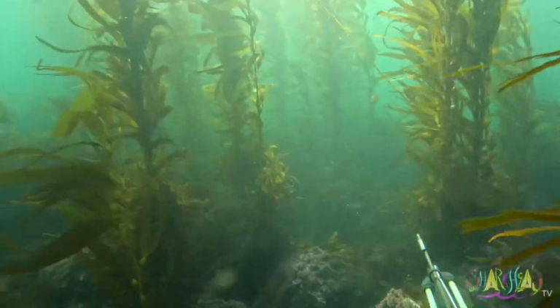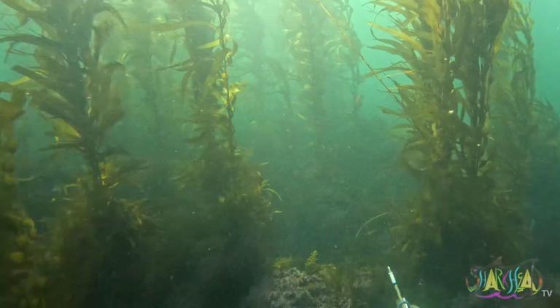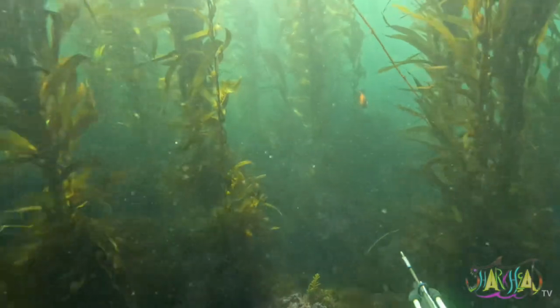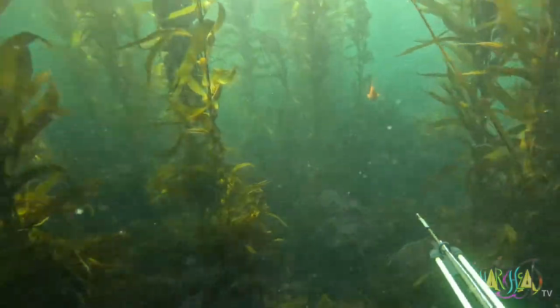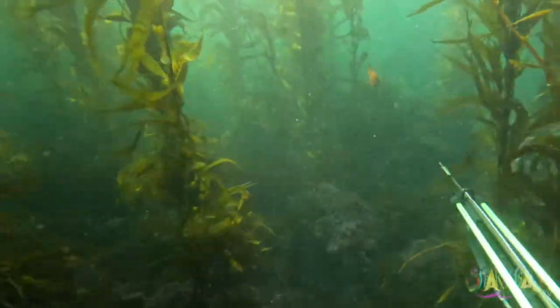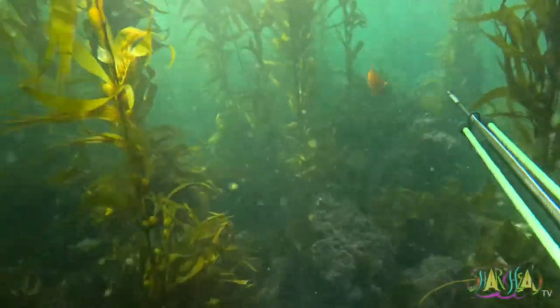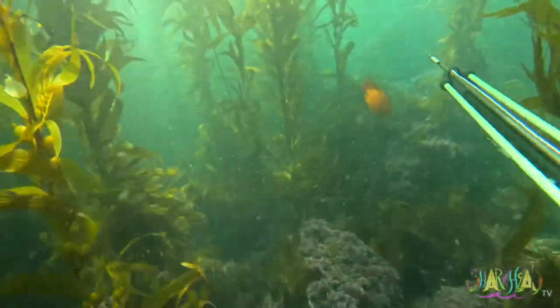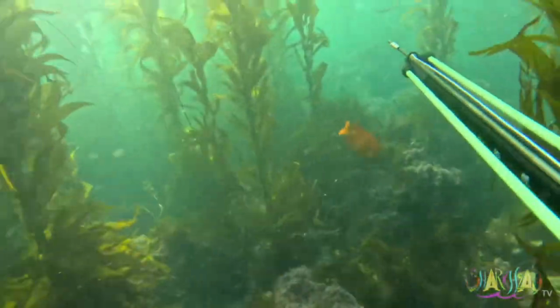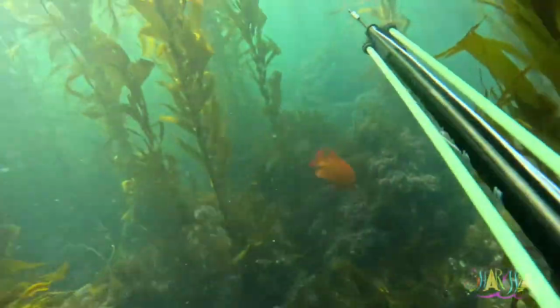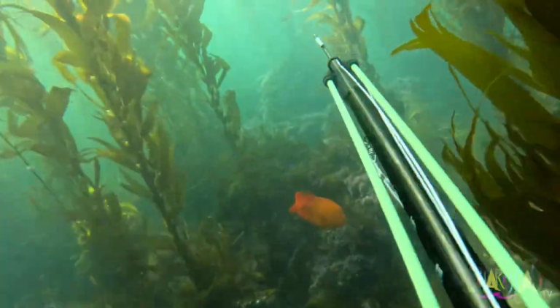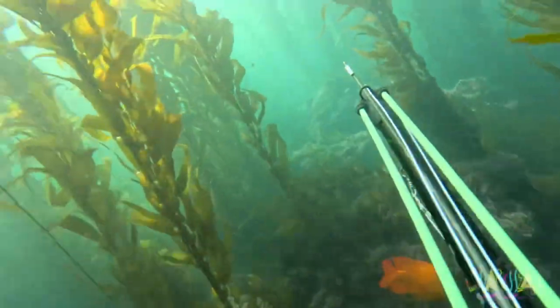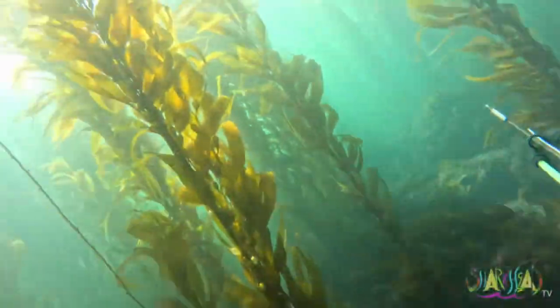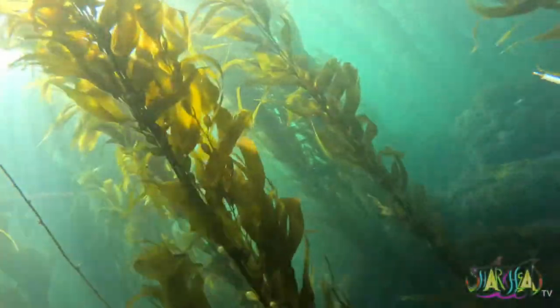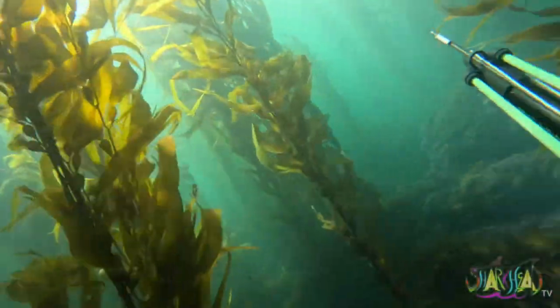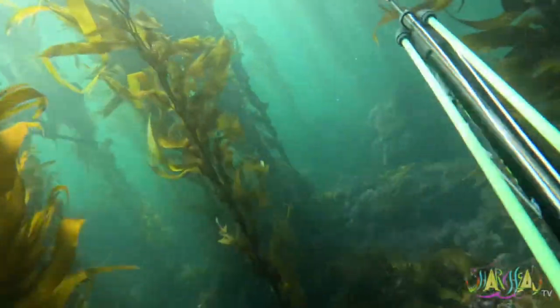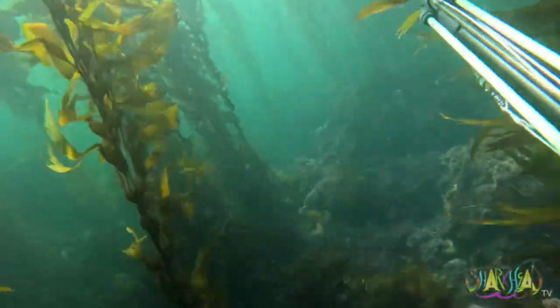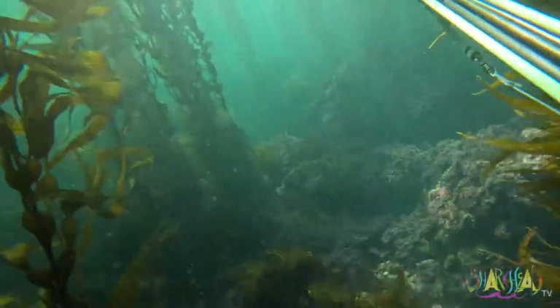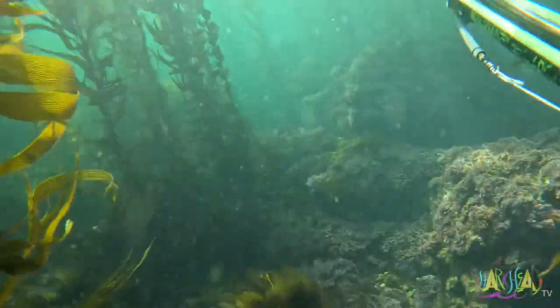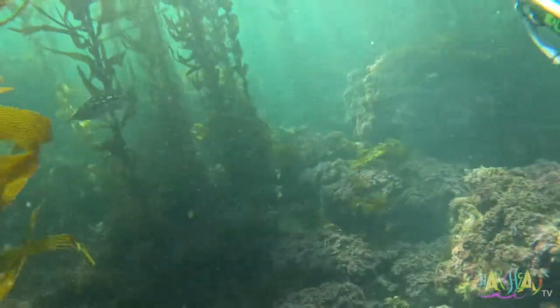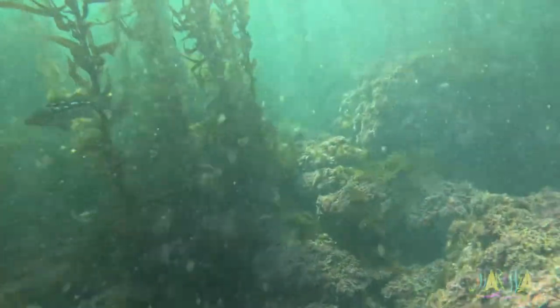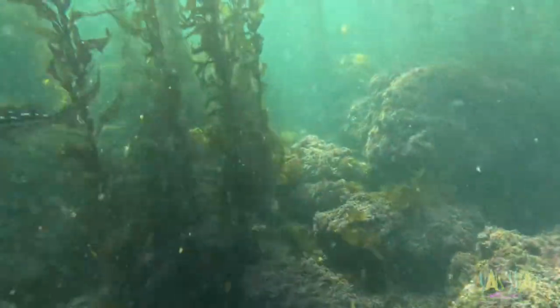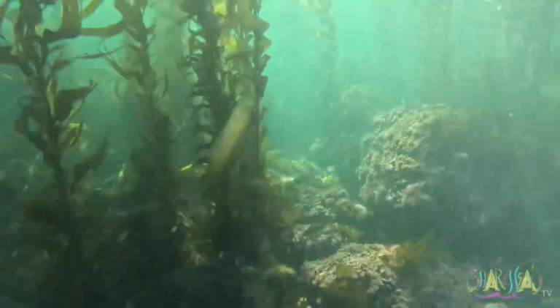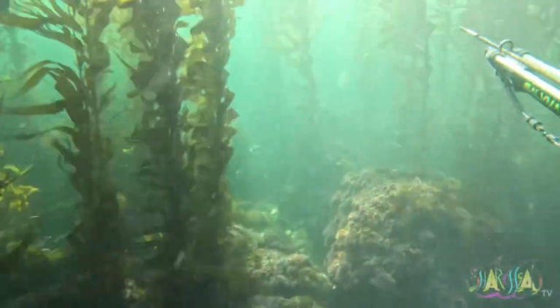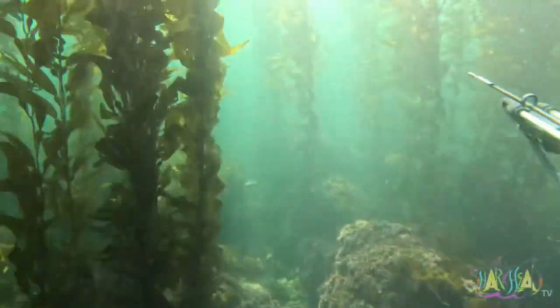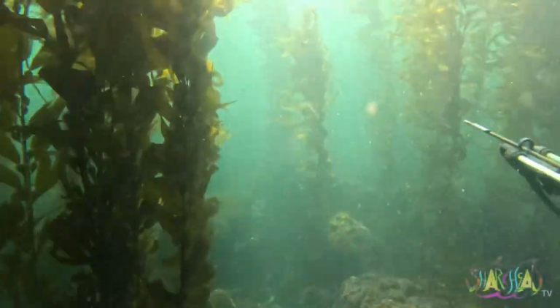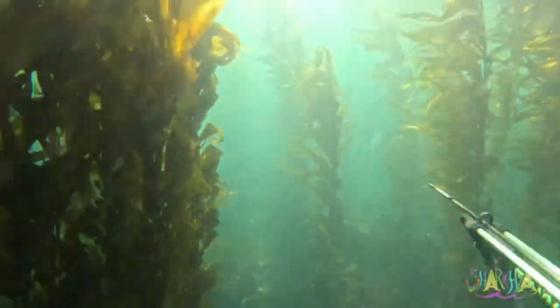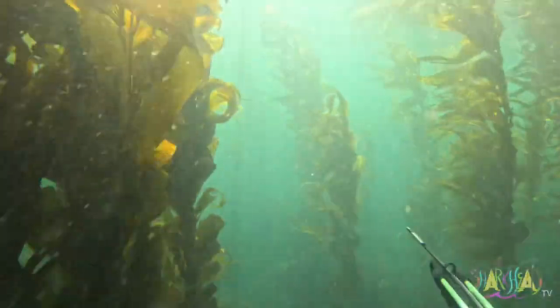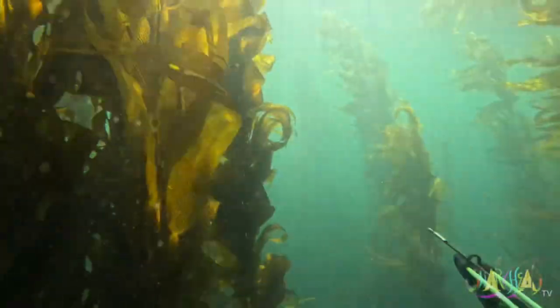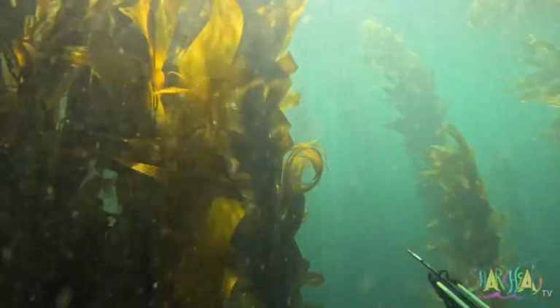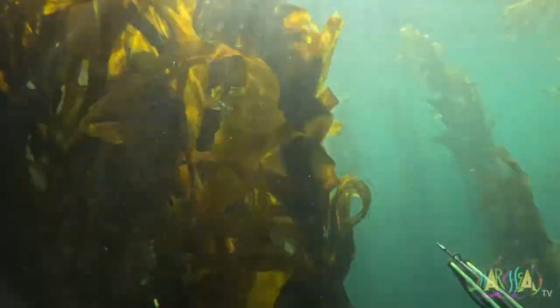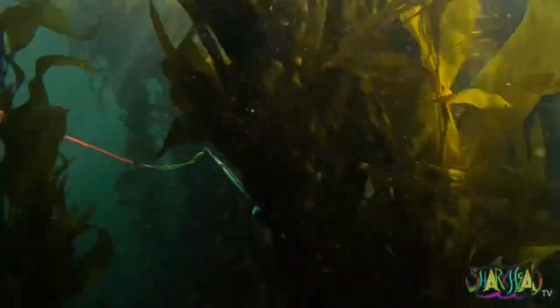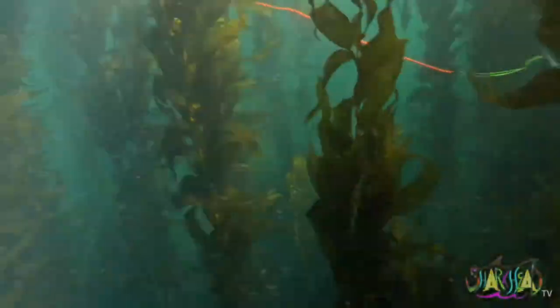The orange fish you see are called Garibaldis. Did you see that kelp bass went by? It was undersized so we let it go.